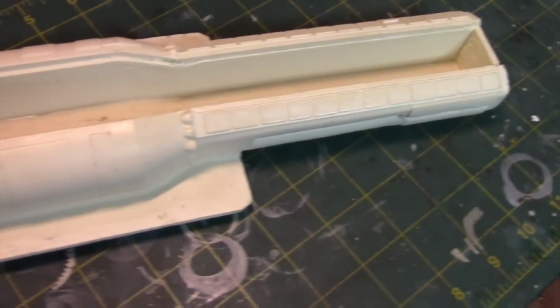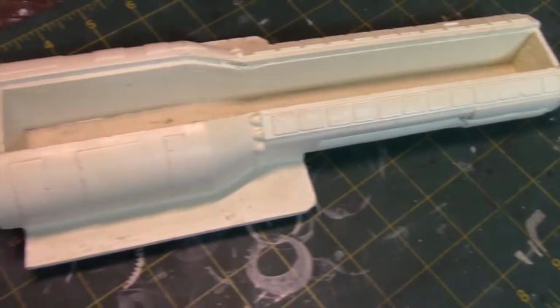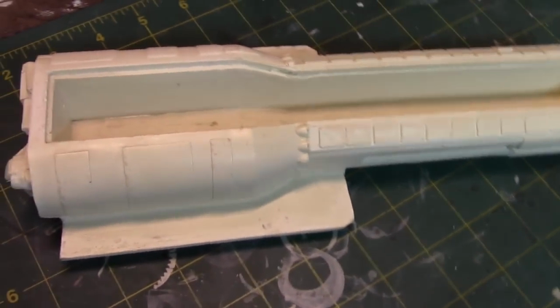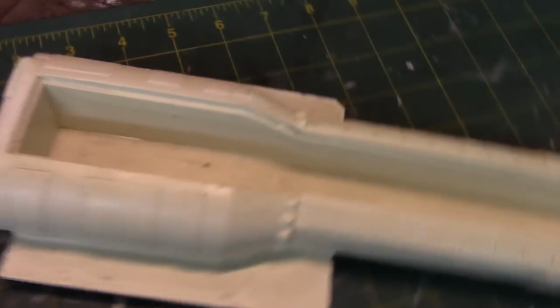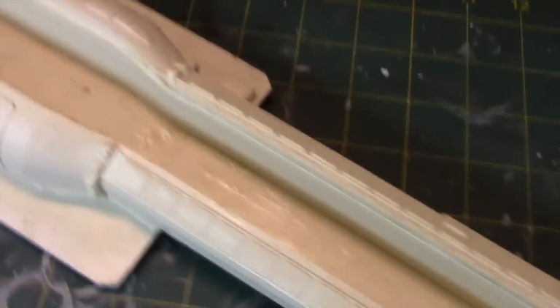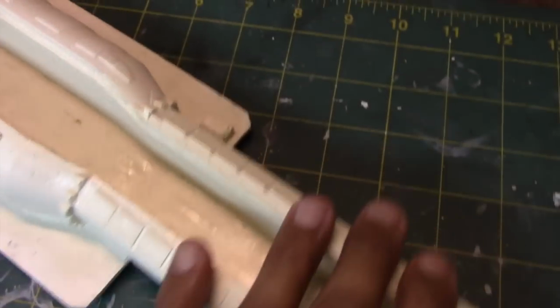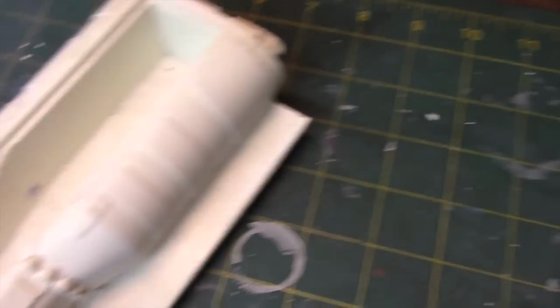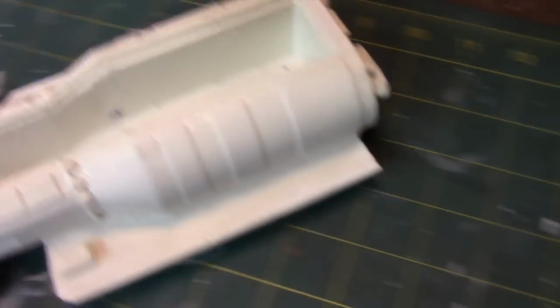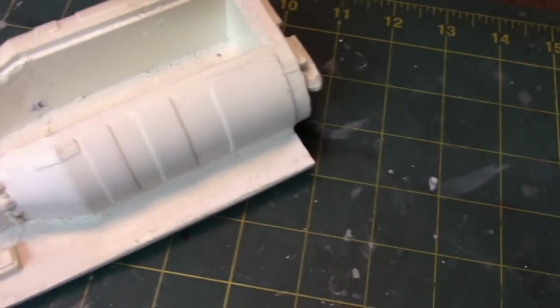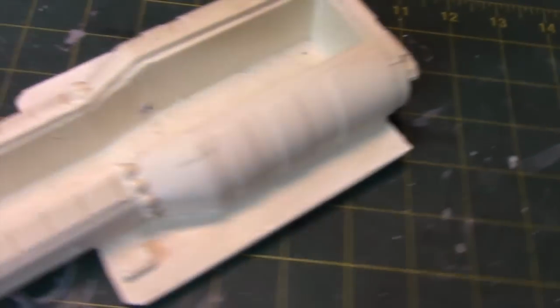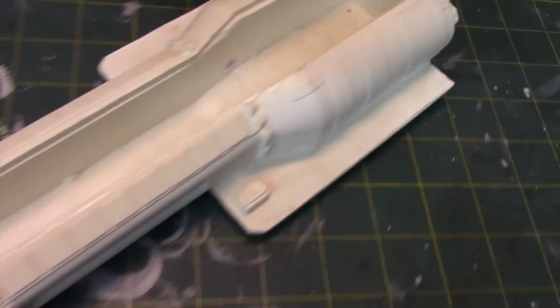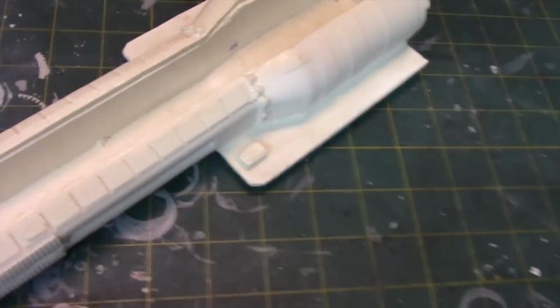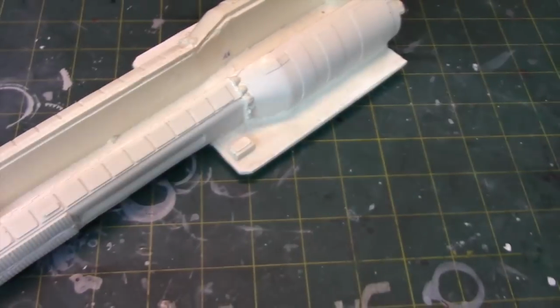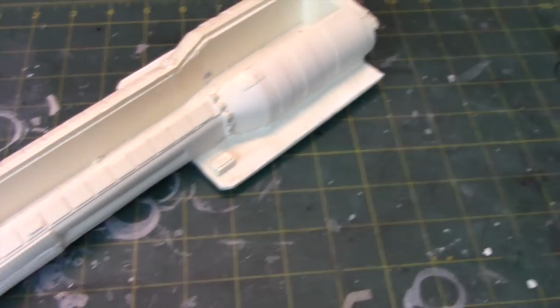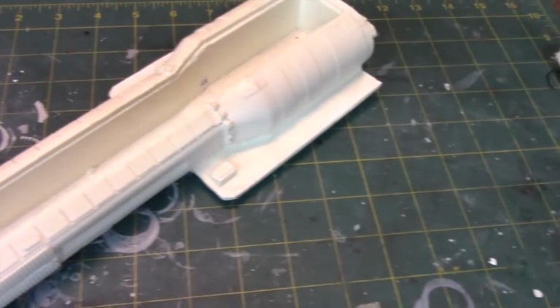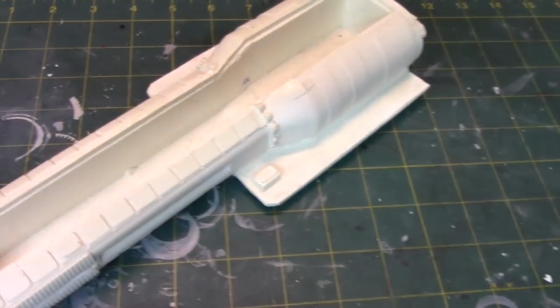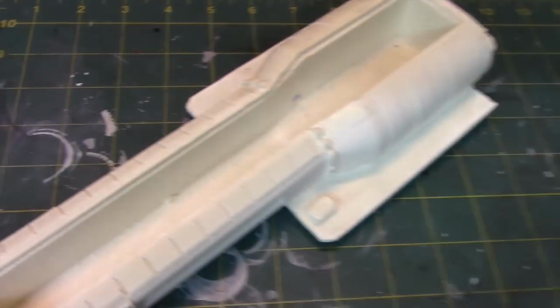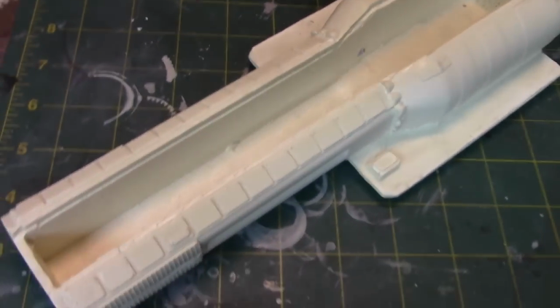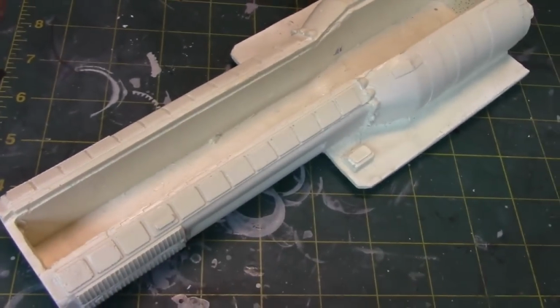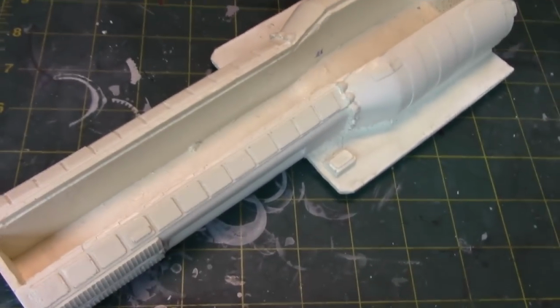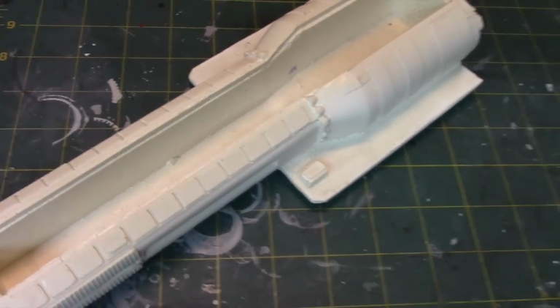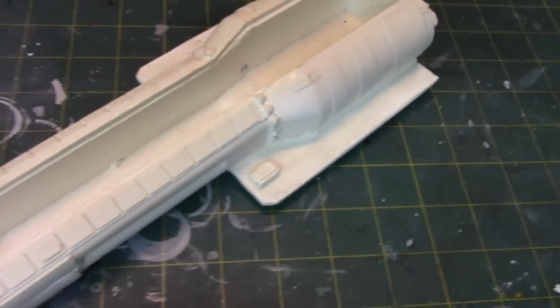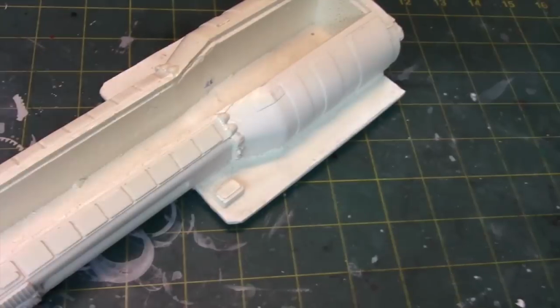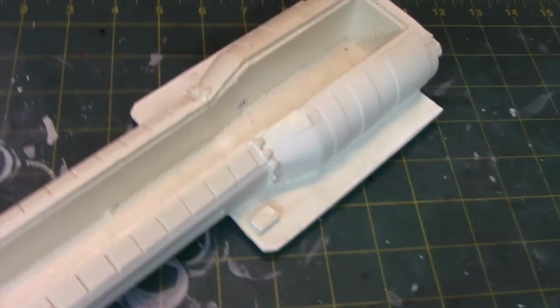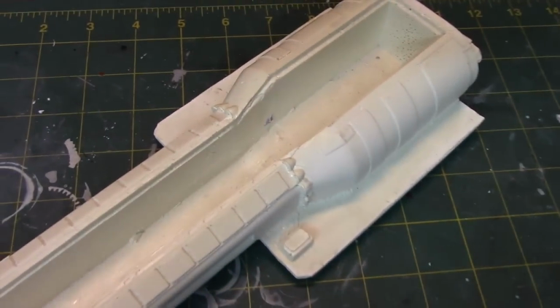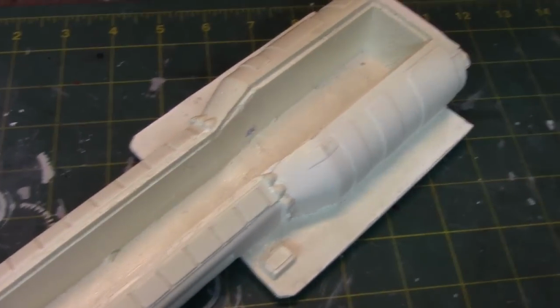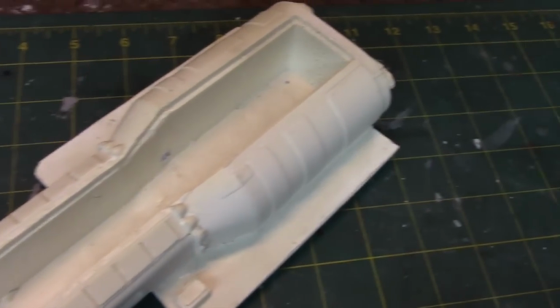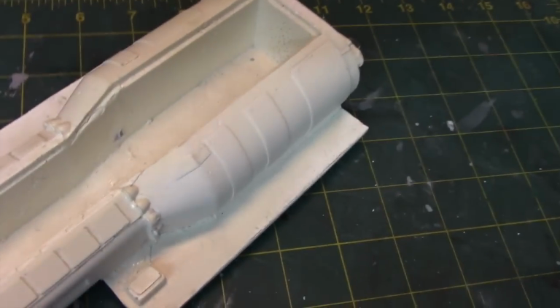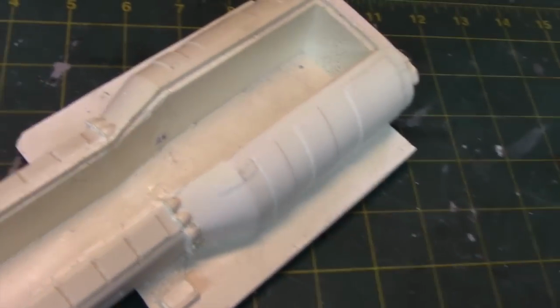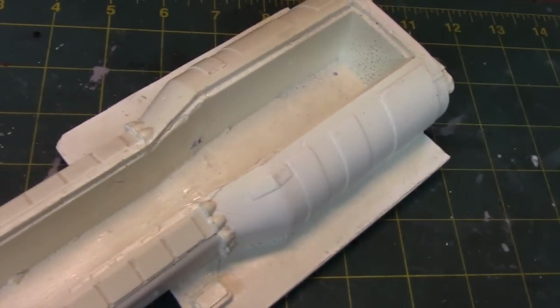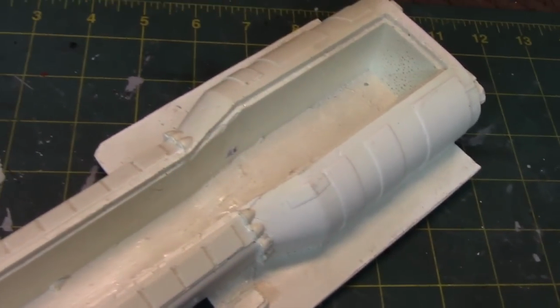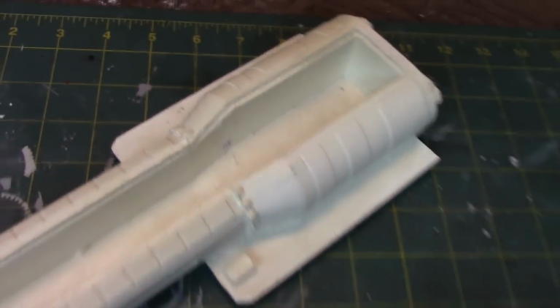So the first thing I'm going to do is start on the main fuselage here. The first step I did do was to wash all the parts in detergent, and I used a toothbrush to kind of scrub along the surface areas, and gave them time enough to dry.